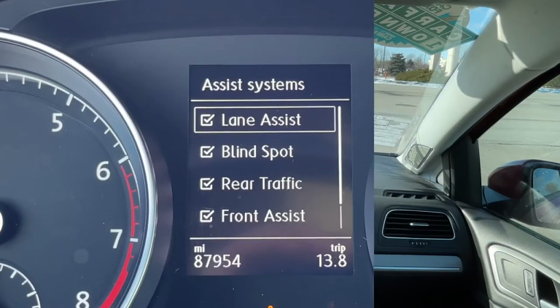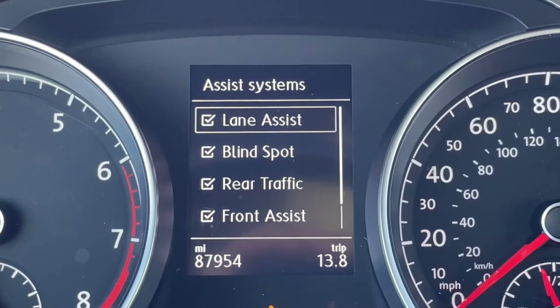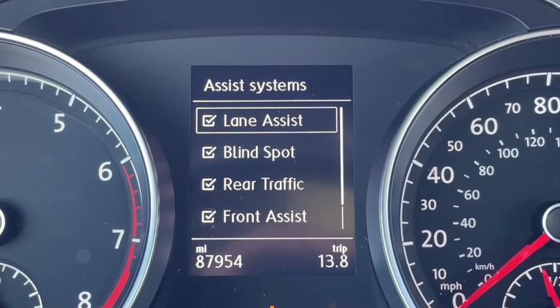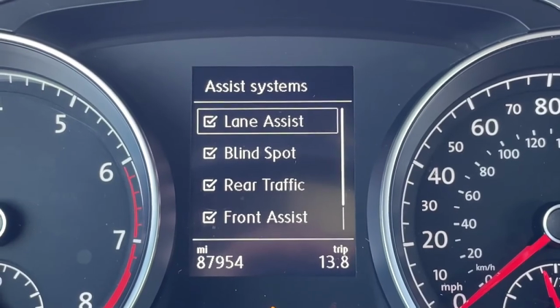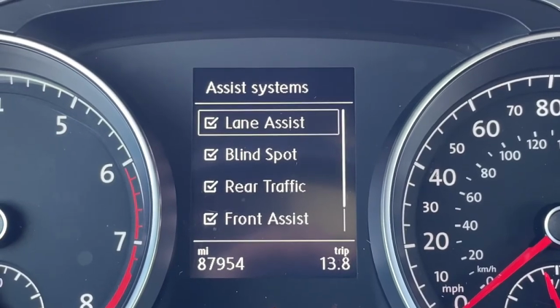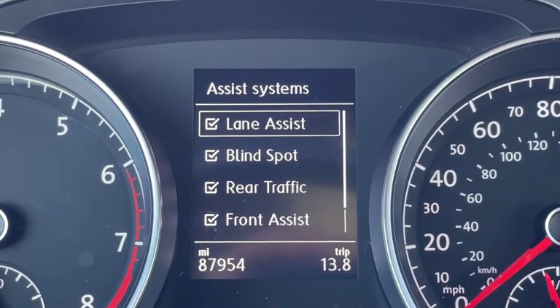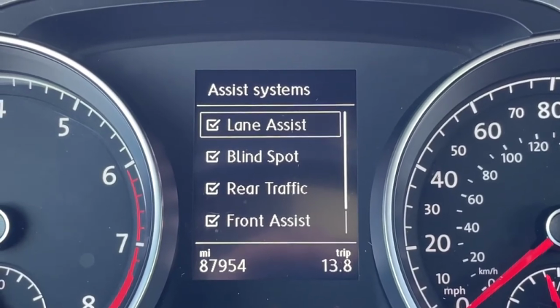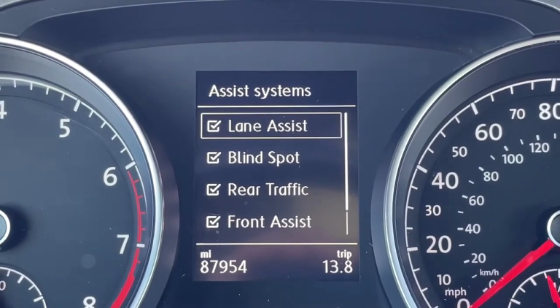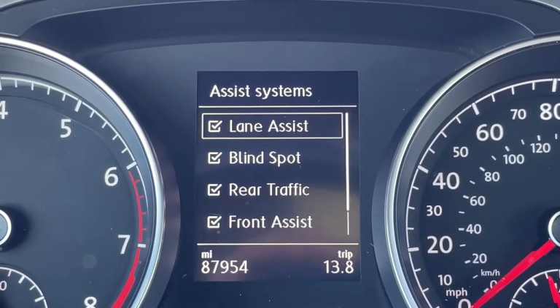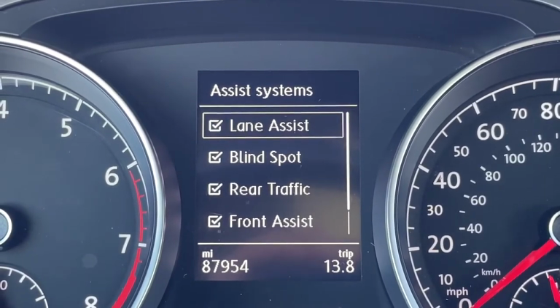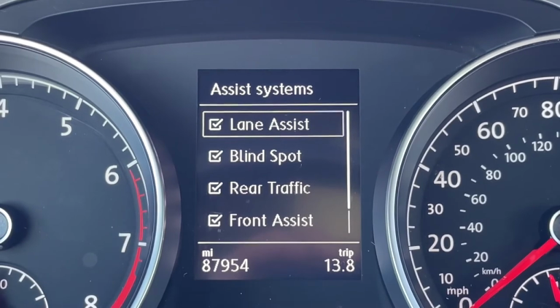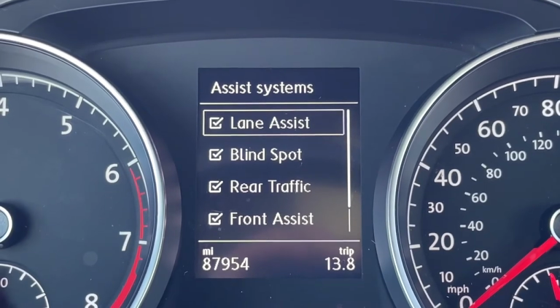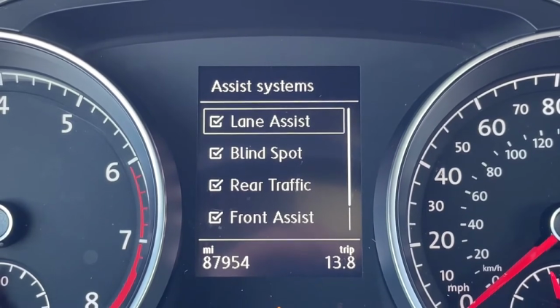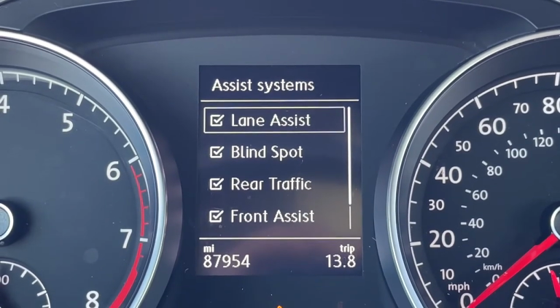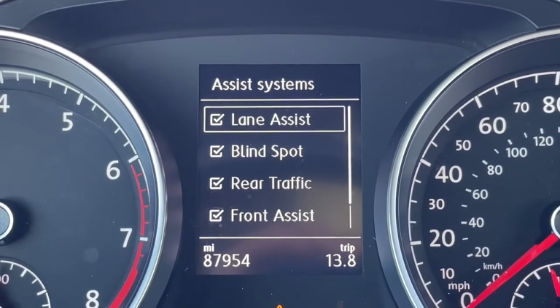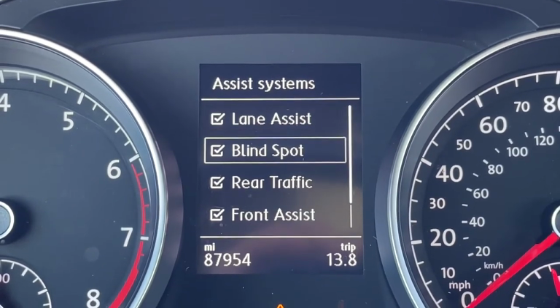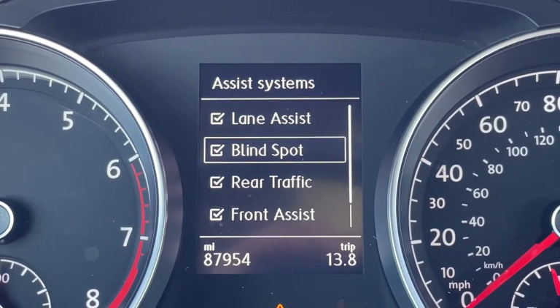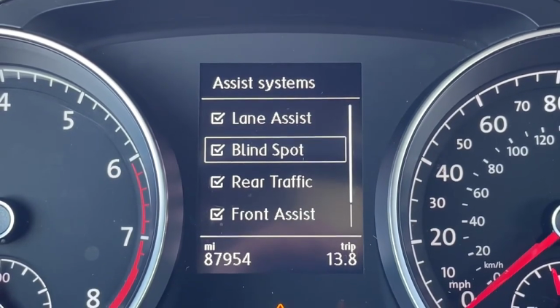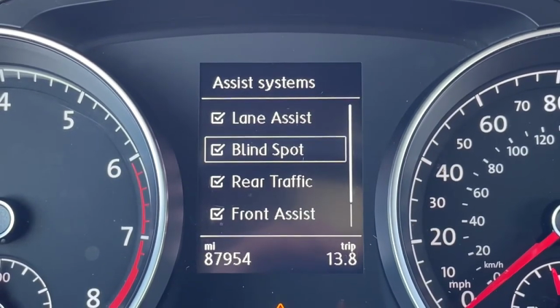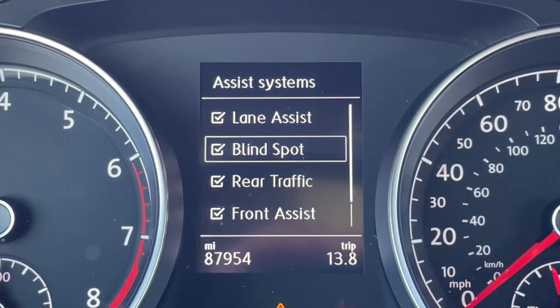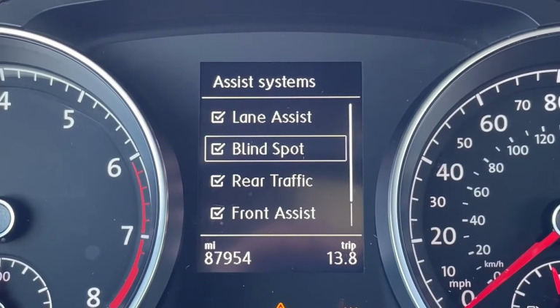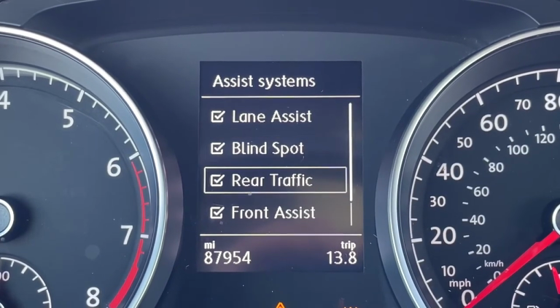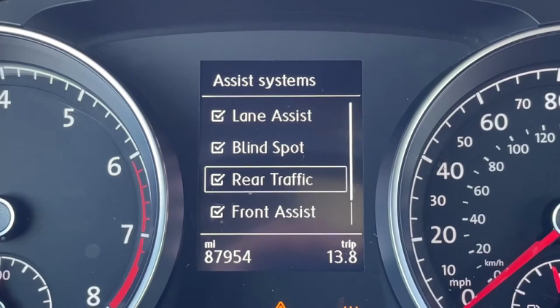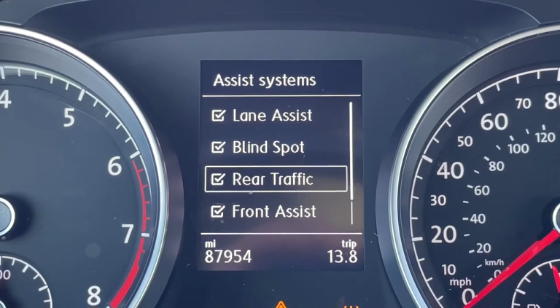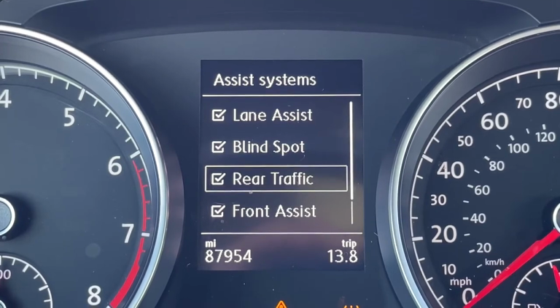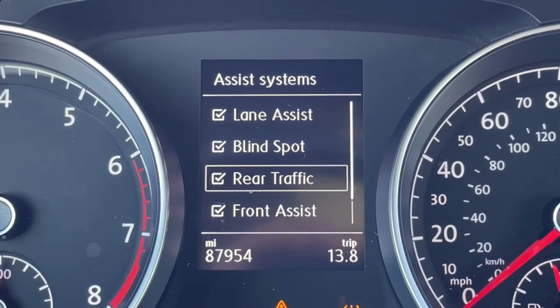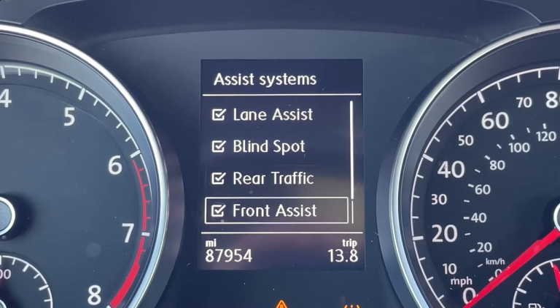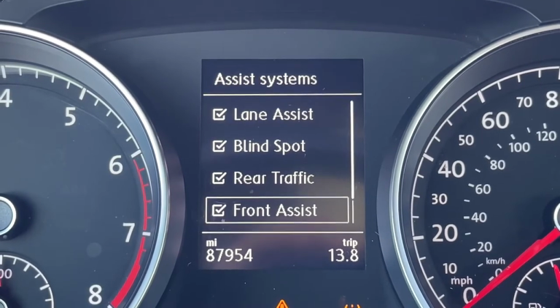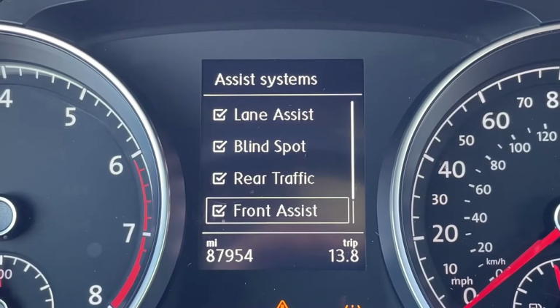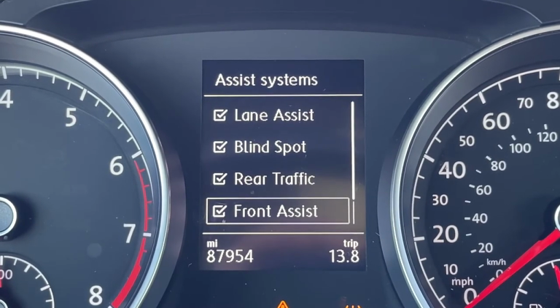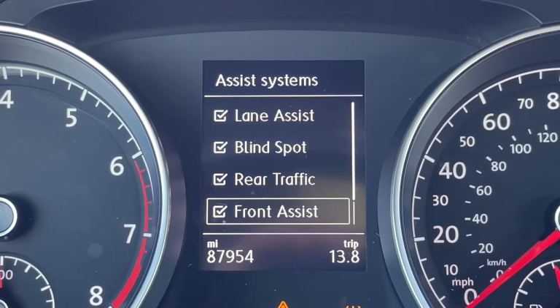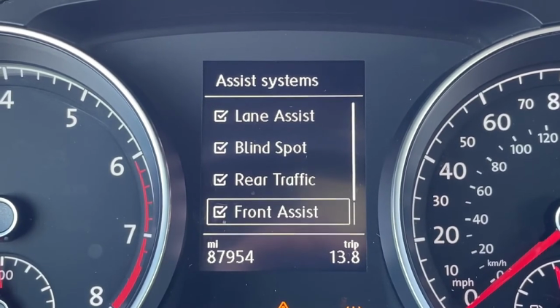As I mentioned before, this Golf does have the driver assist package, which gives it lane keep assist, blind spot monitoring, rear cross traffic alert, and forward collision alert with braking.